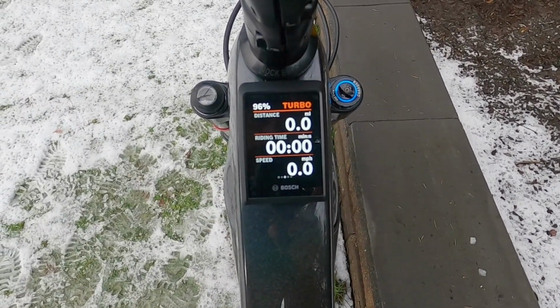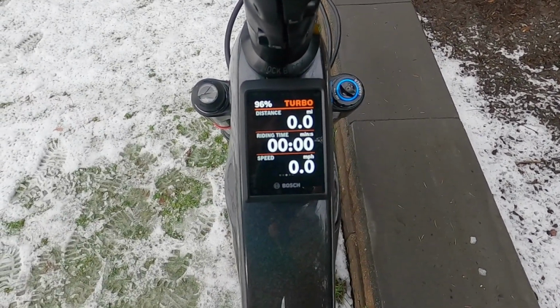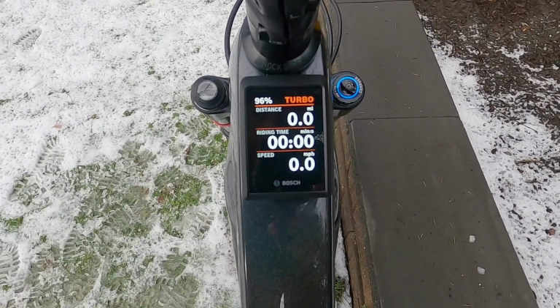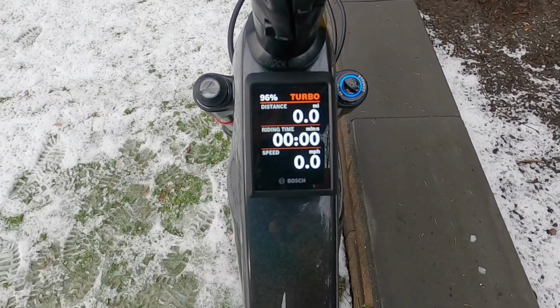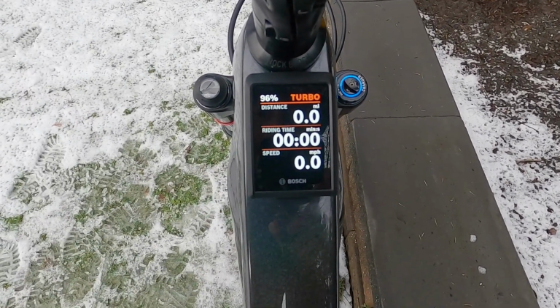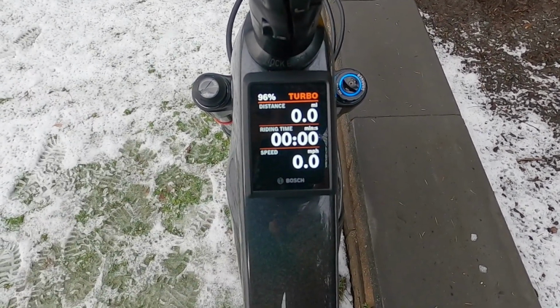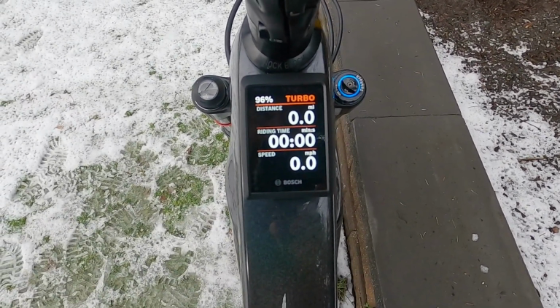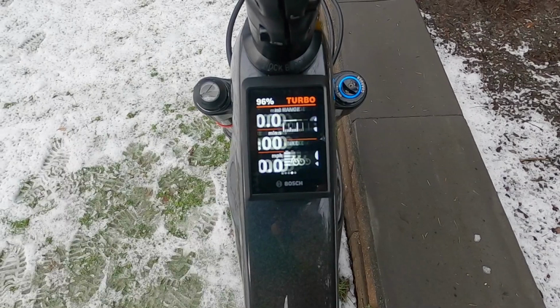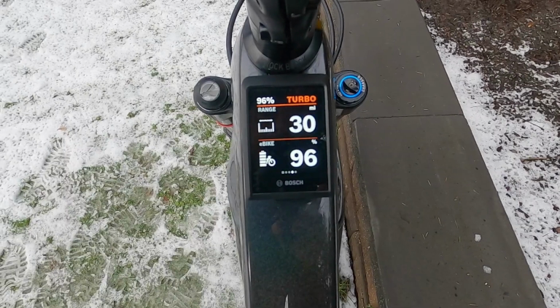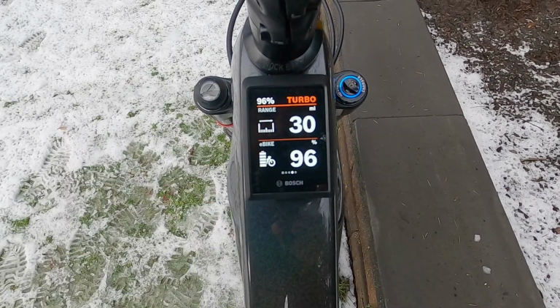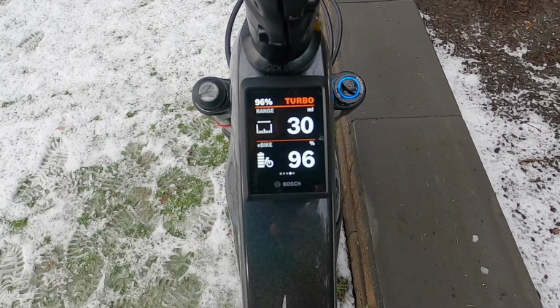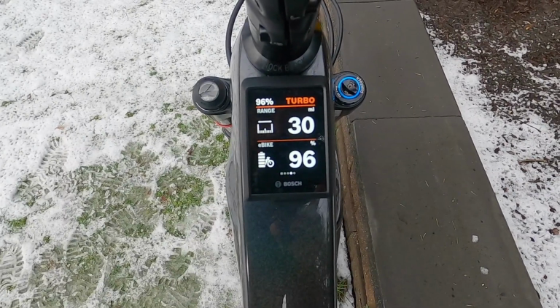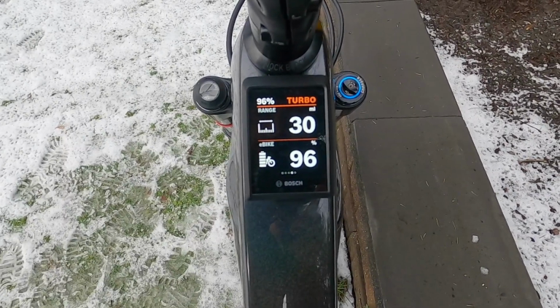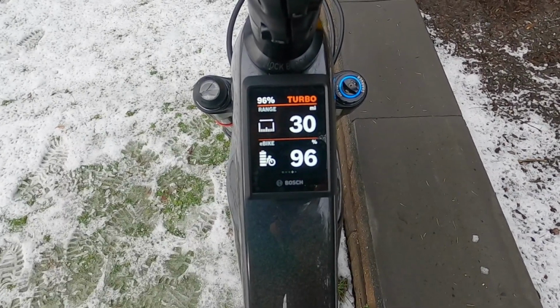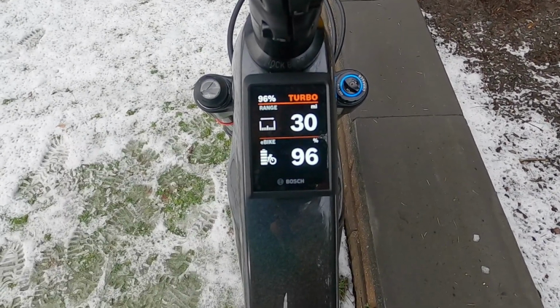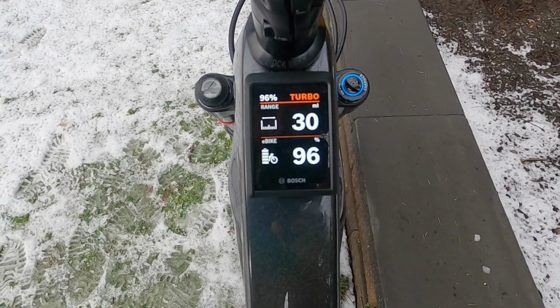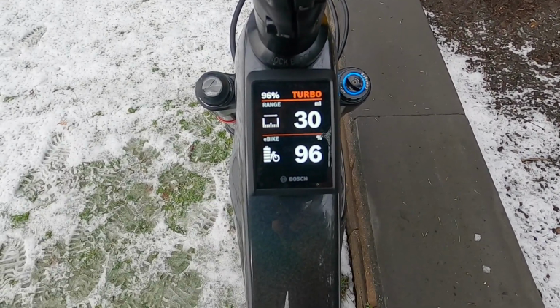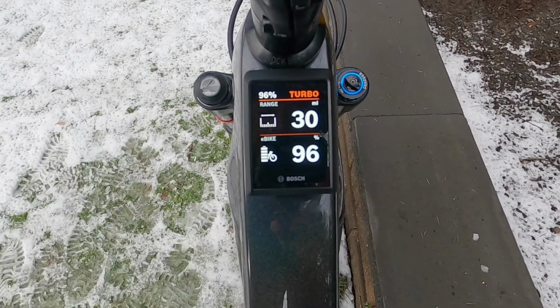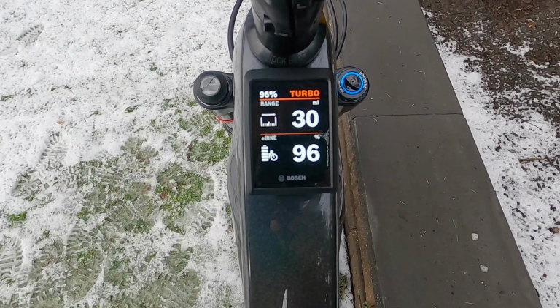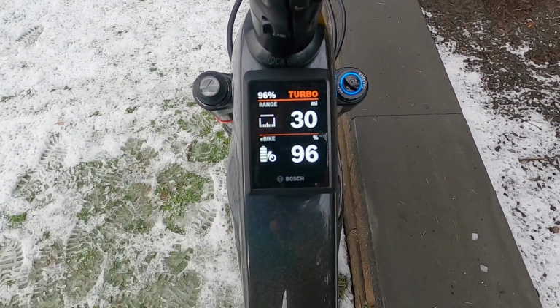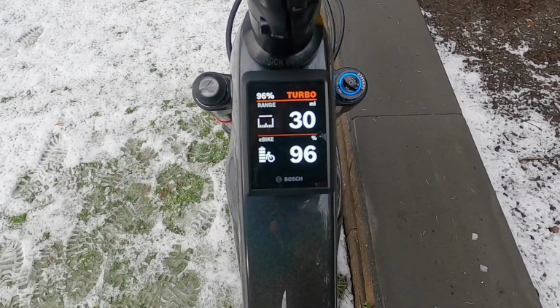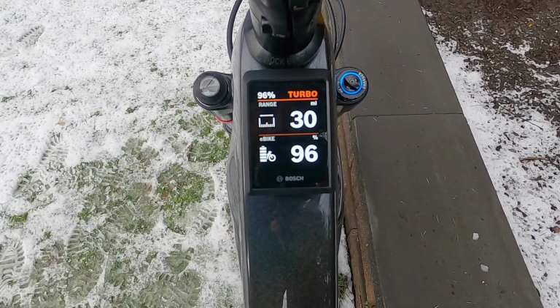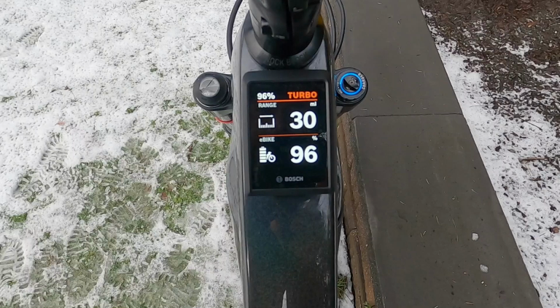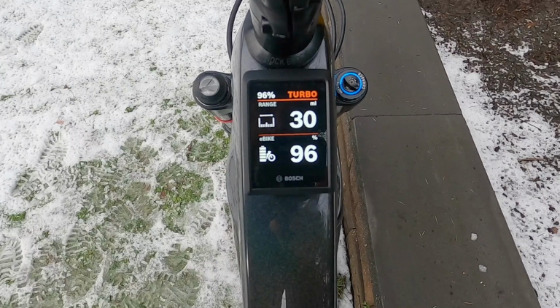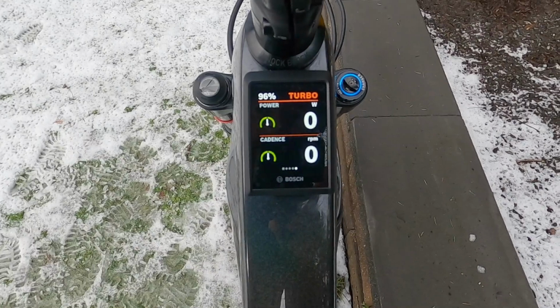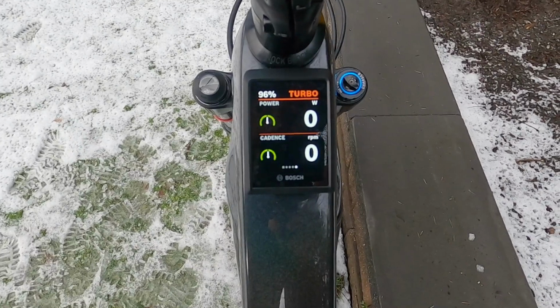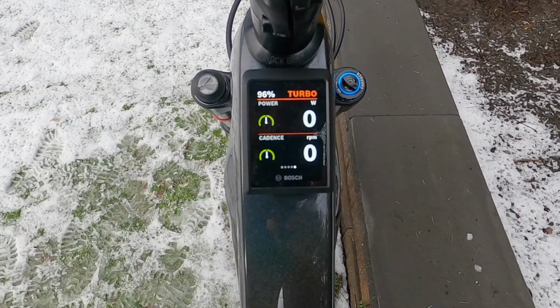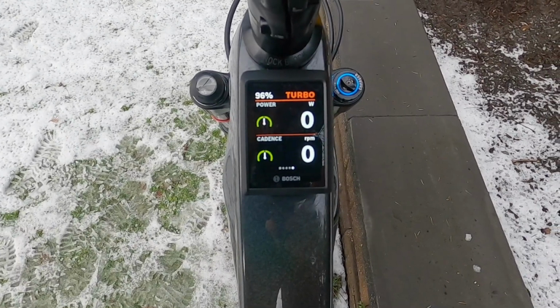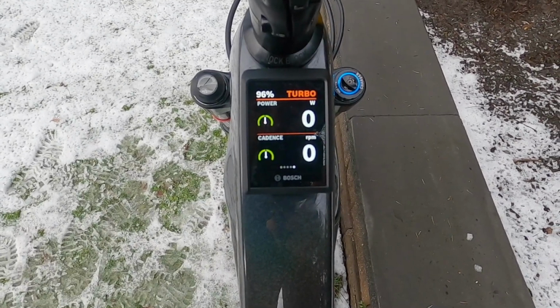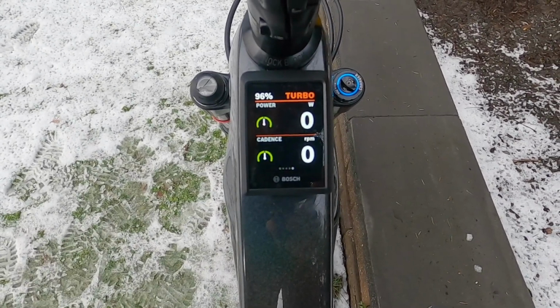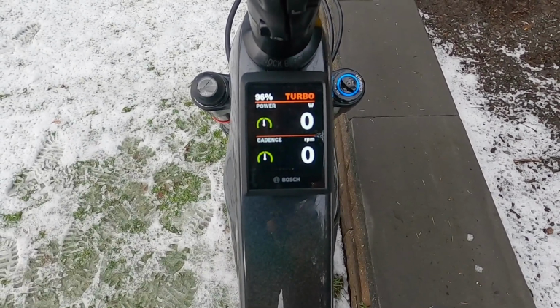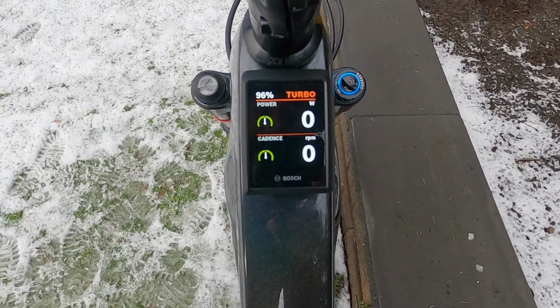The next menu shows distance, ride time, speed, range with a little infographic, charge level percentage — very nice. Then power in watts and cadence.